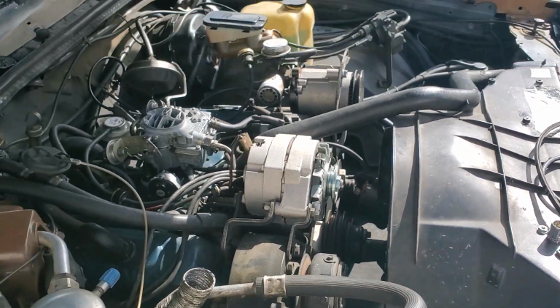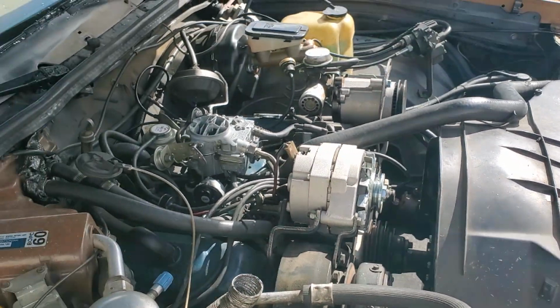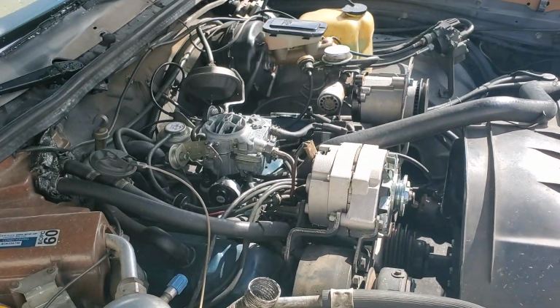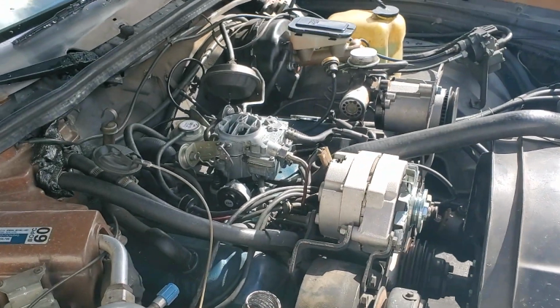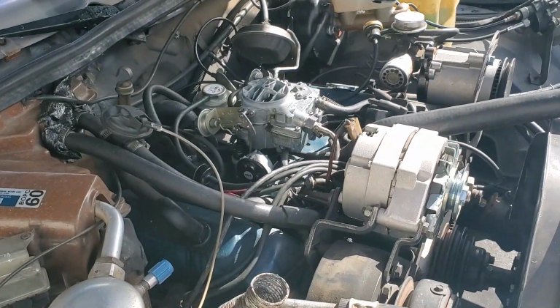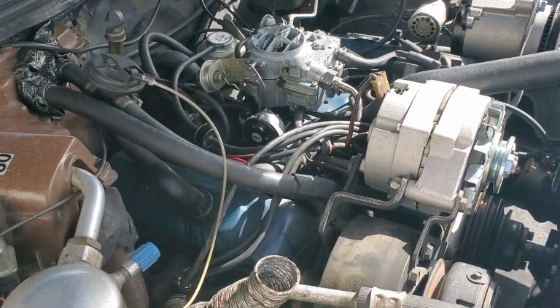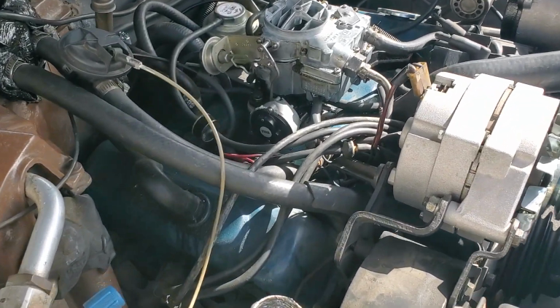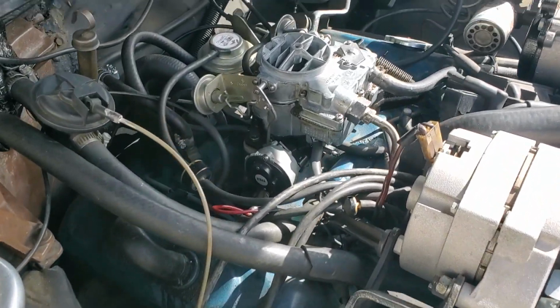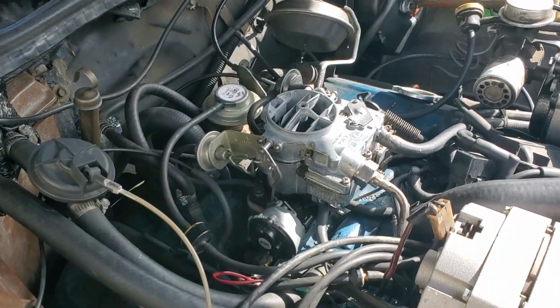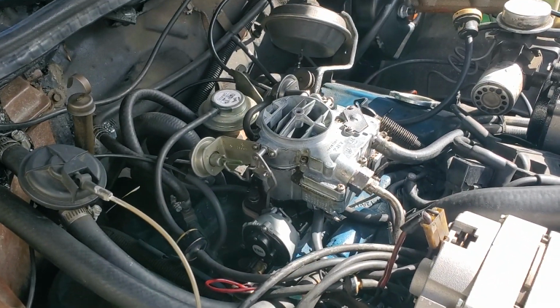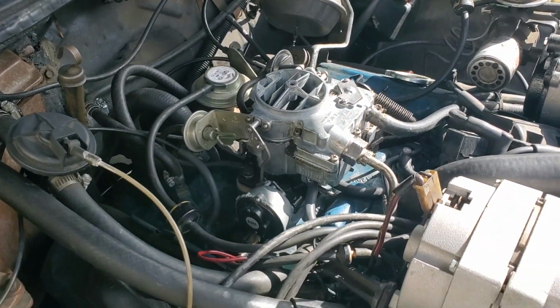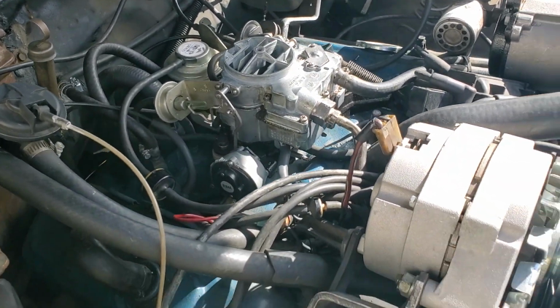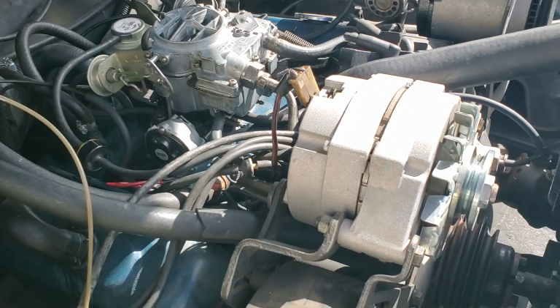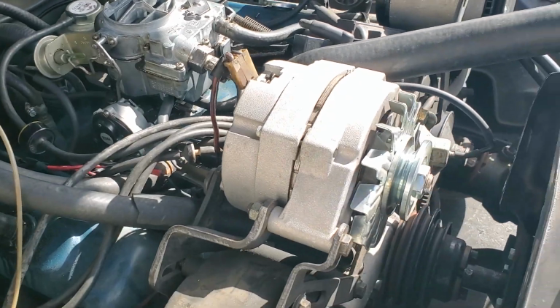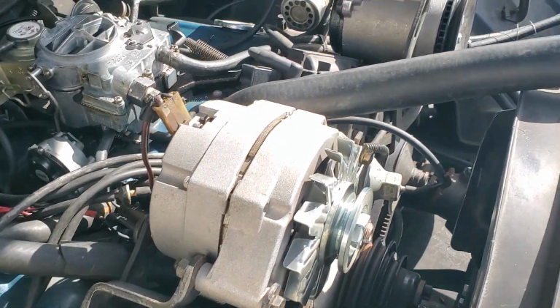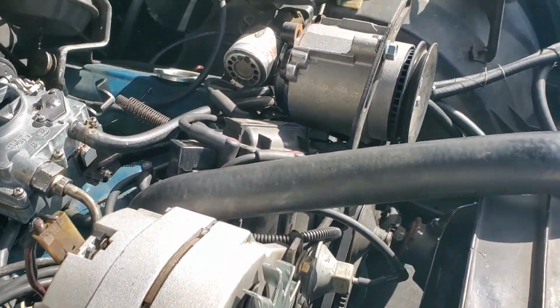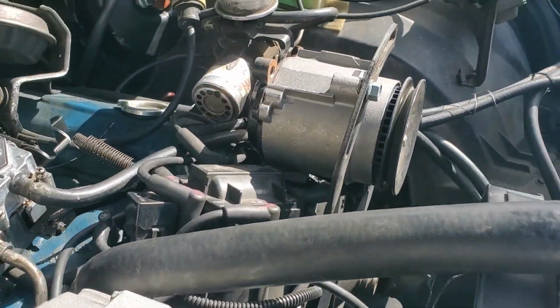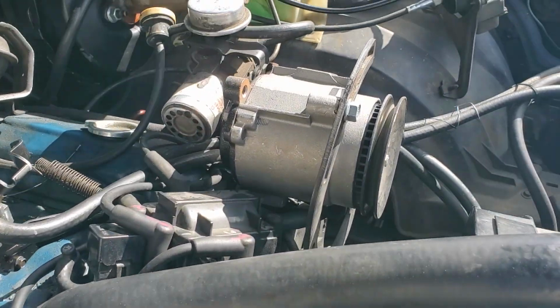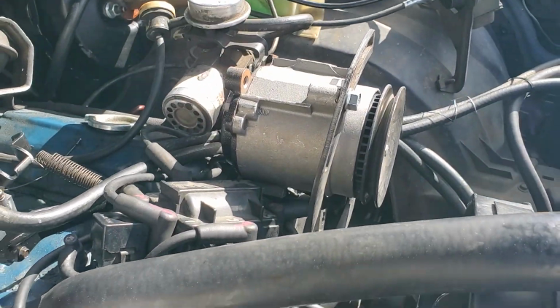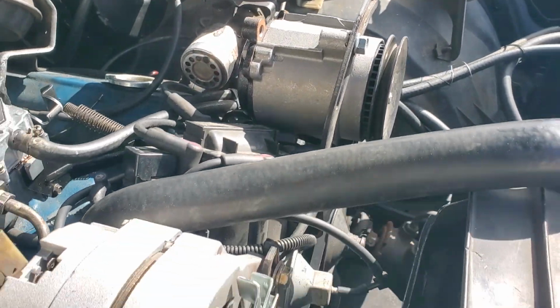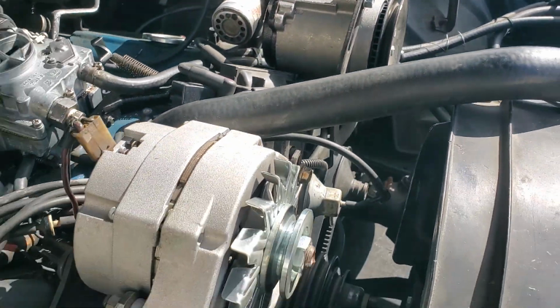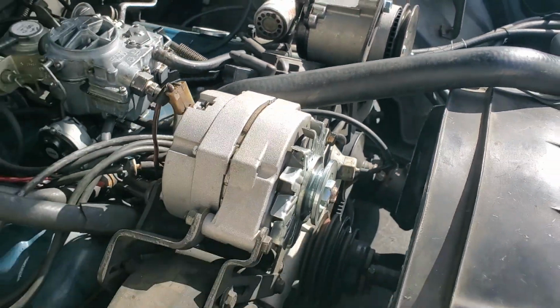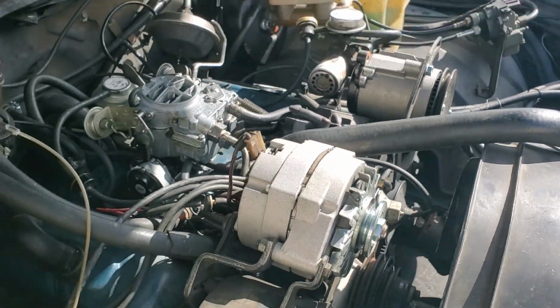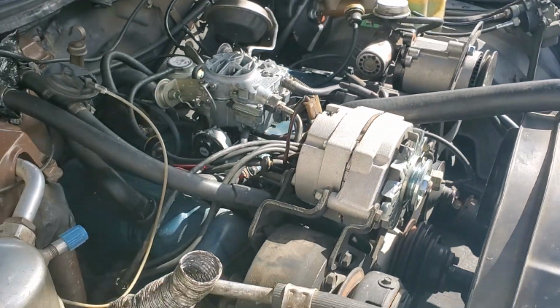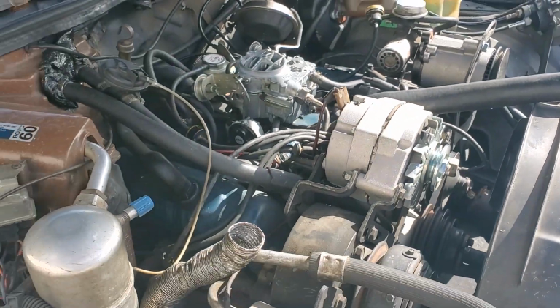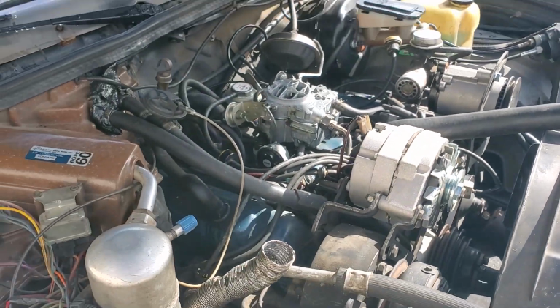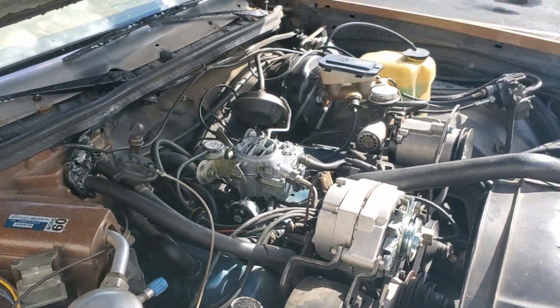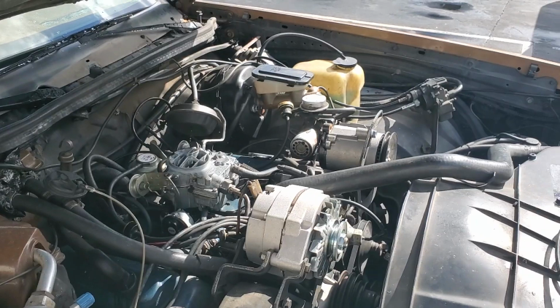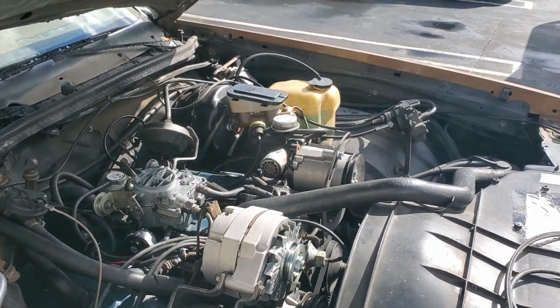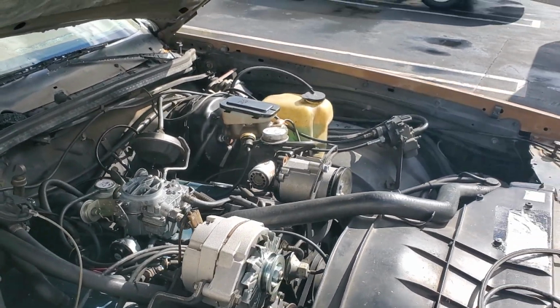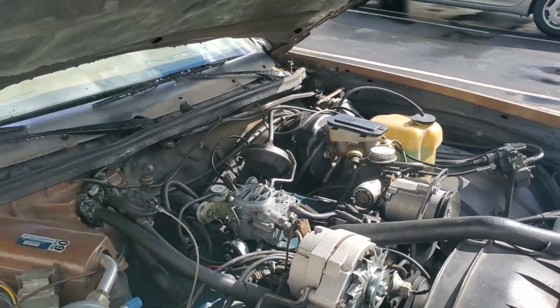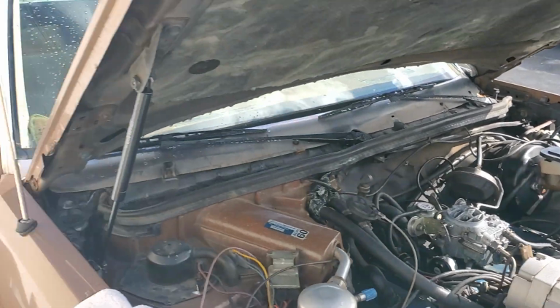It looks like a rebuilt engine, rebuilt cab — everything's new. There's the smog pump, and there's not too many 79 Buick Regals around.